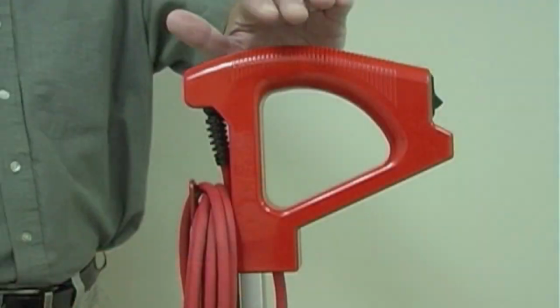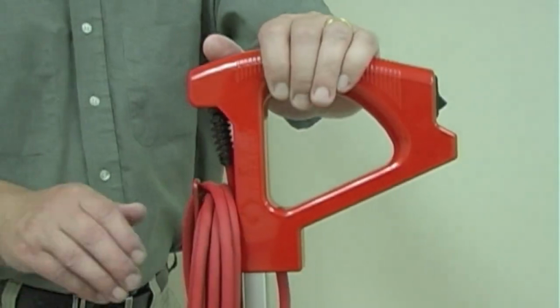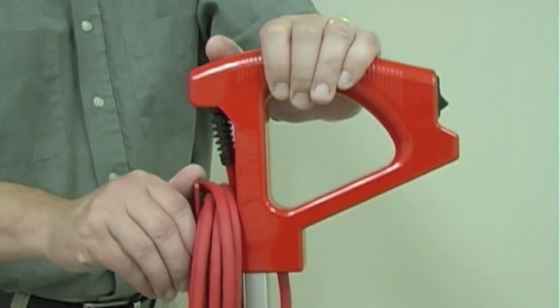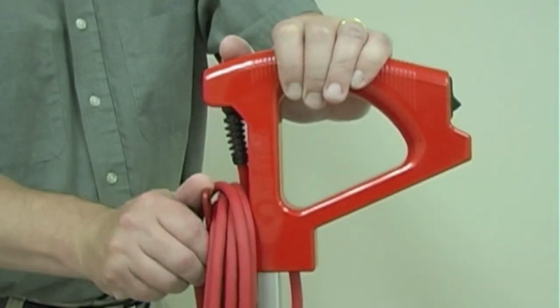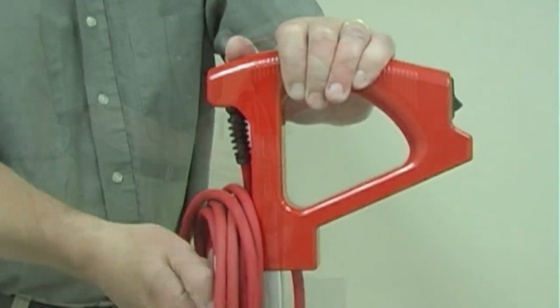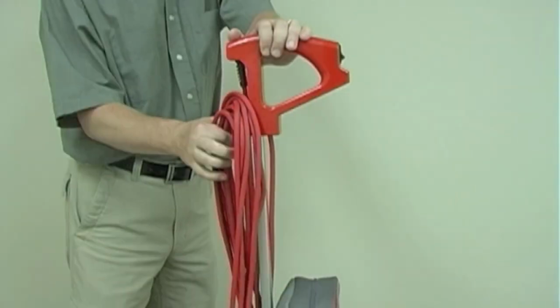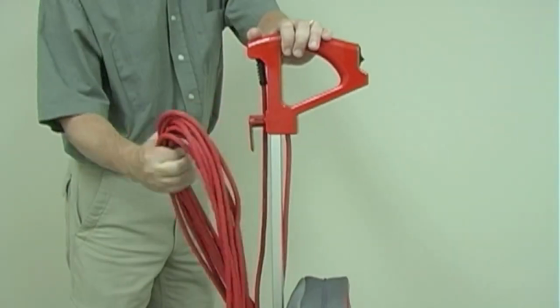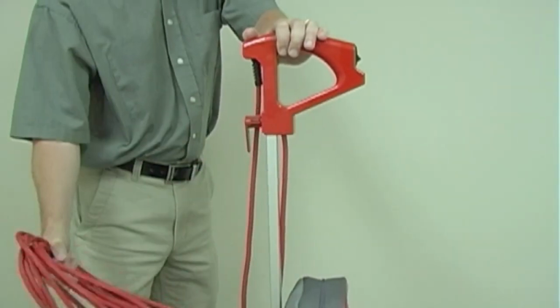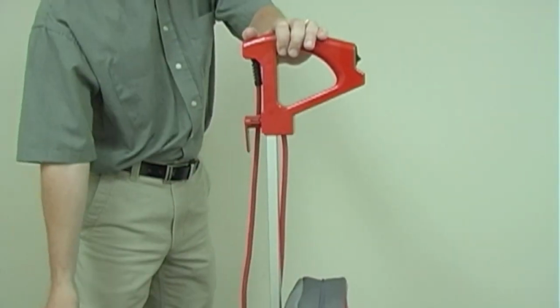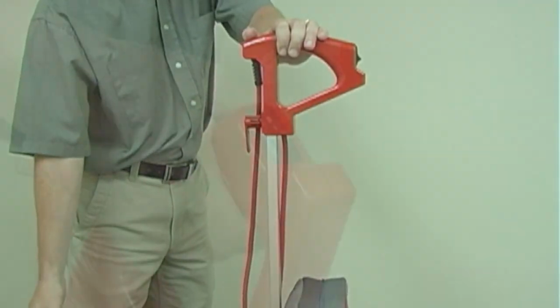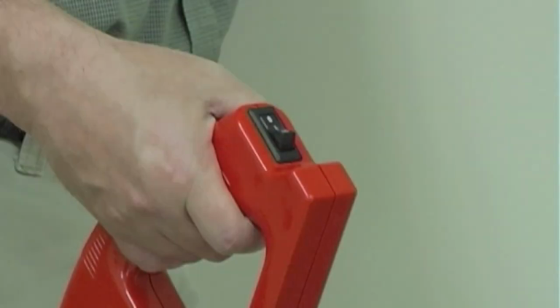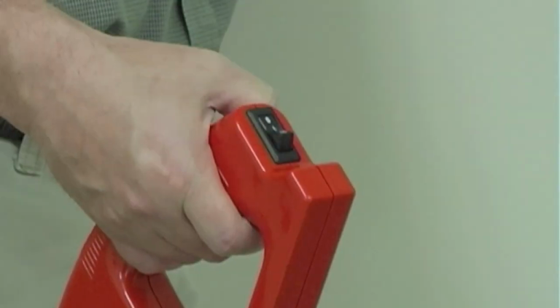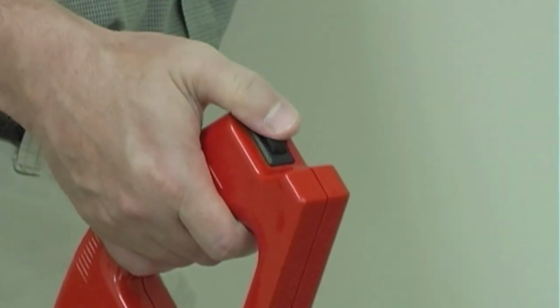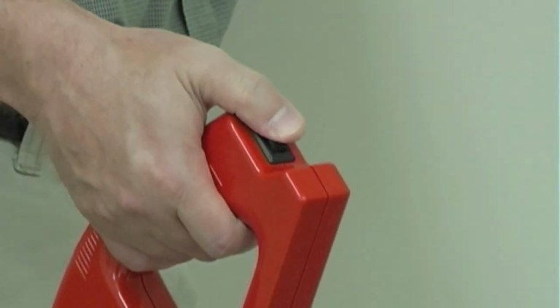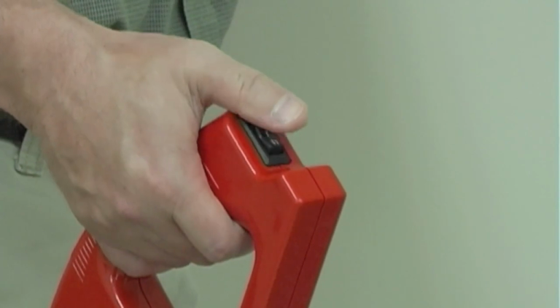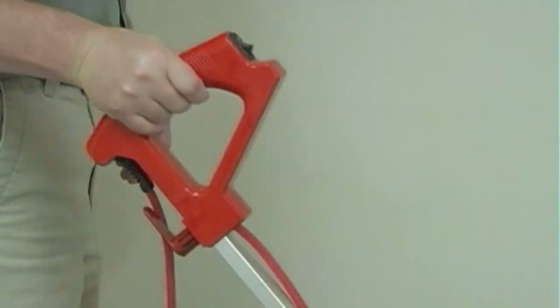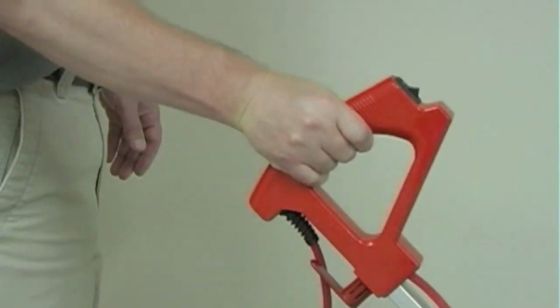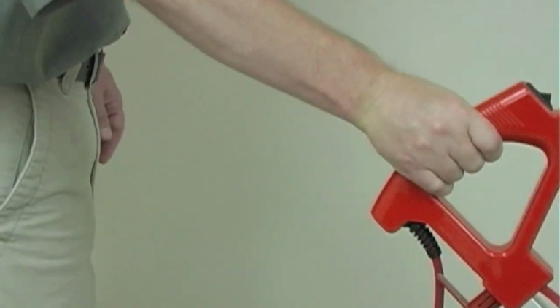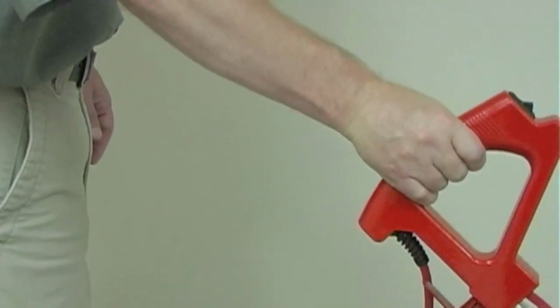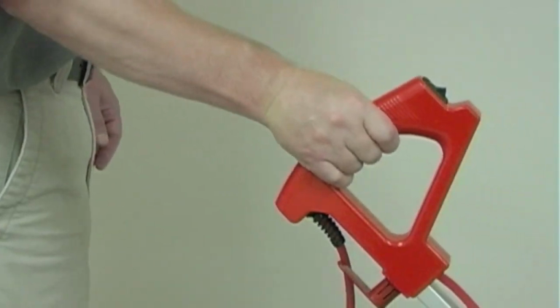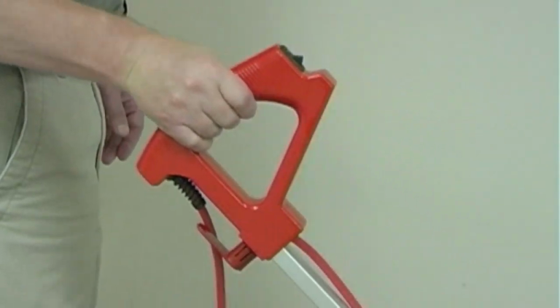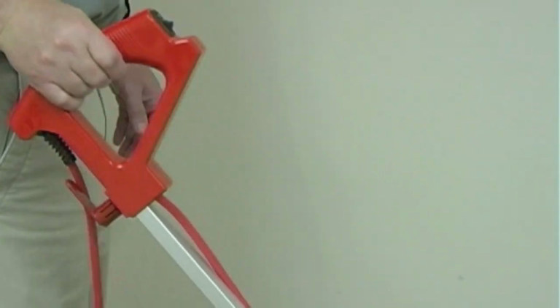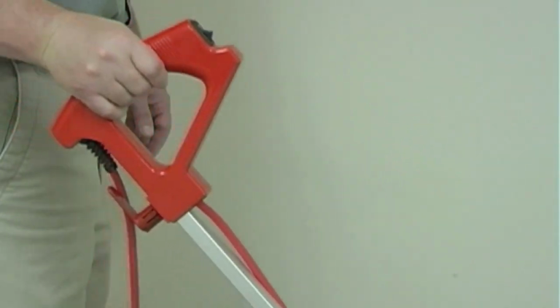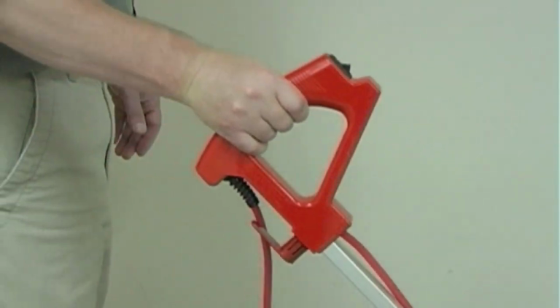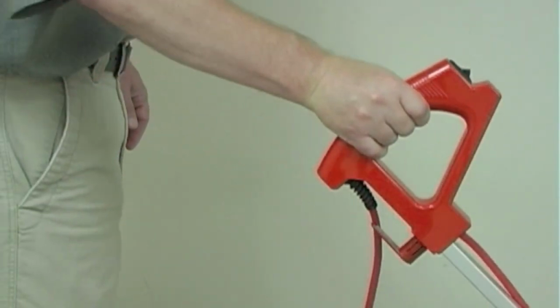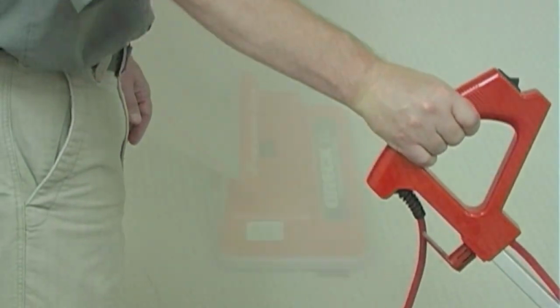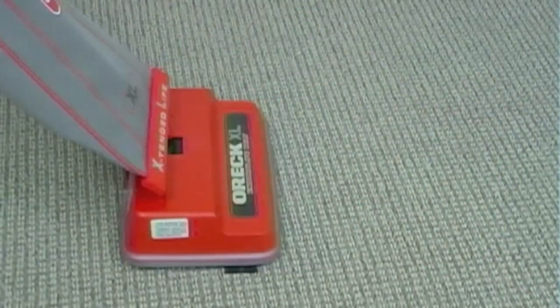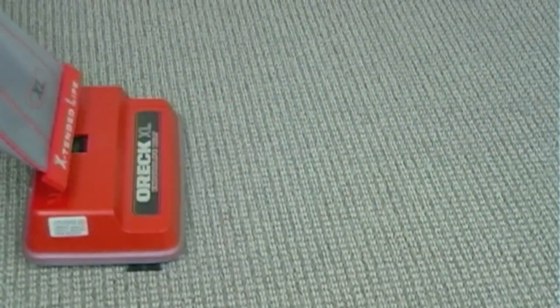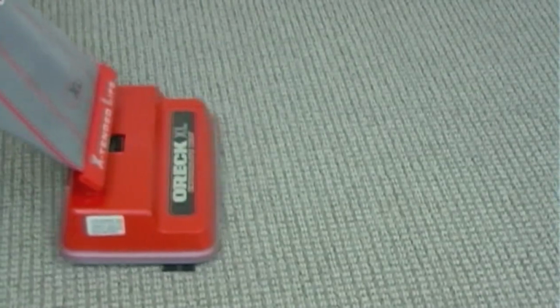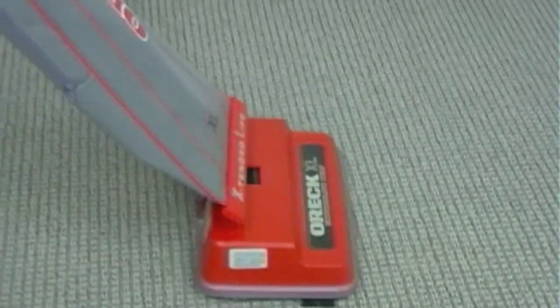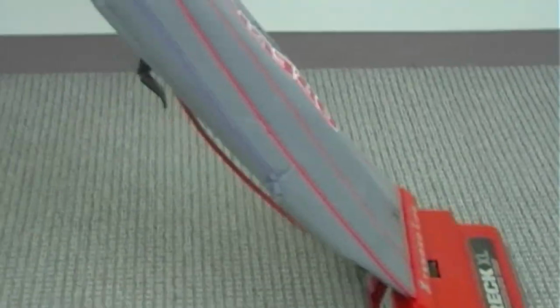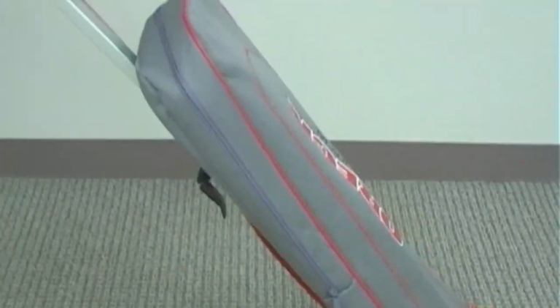Quick release storage hook makes removing a 35-foot power cord simple. Fingertip control on-off switch. Helping hand handle makes operating effortless while virtually eliminating squeezing of the hand, bending and twisting of the wrist.